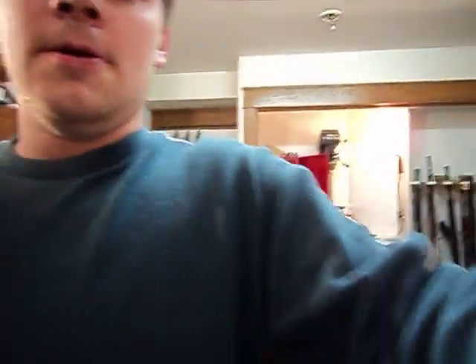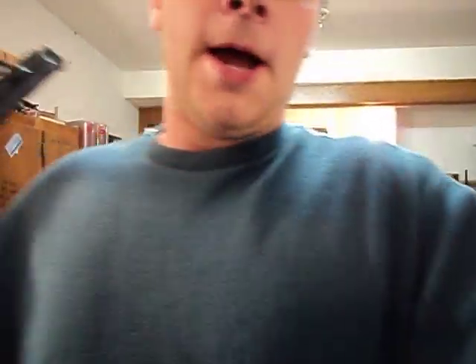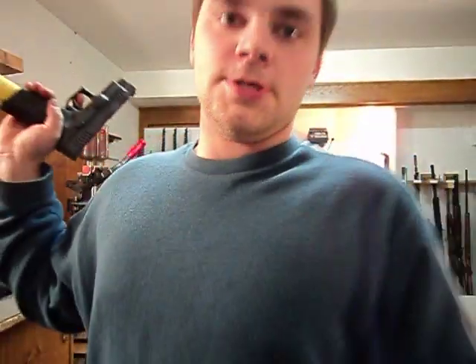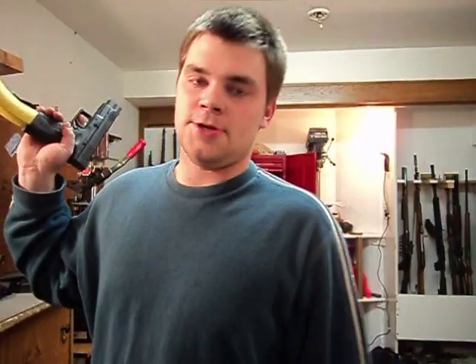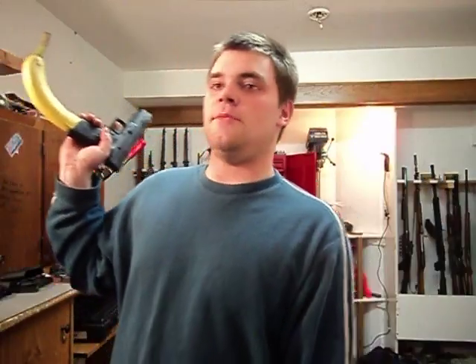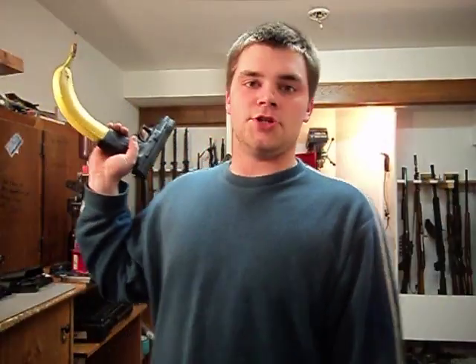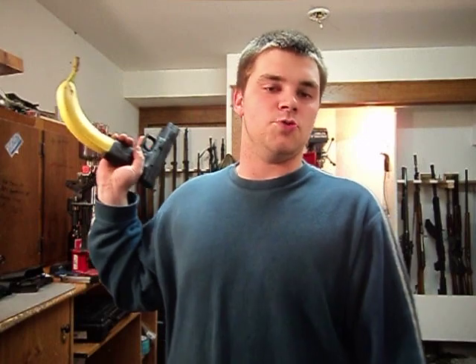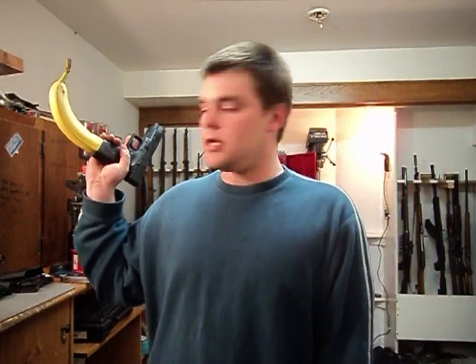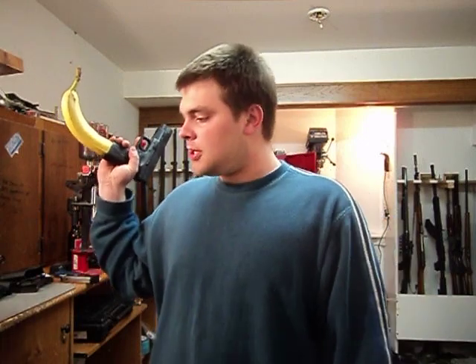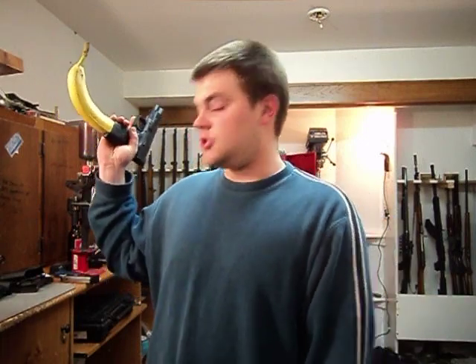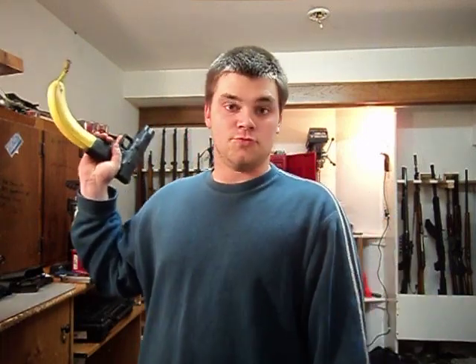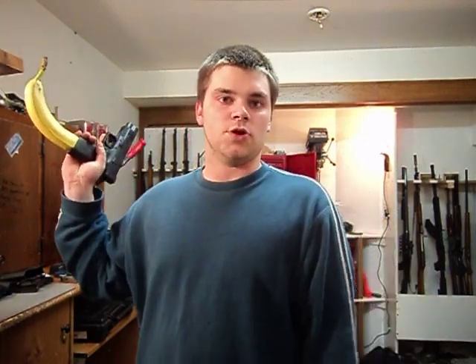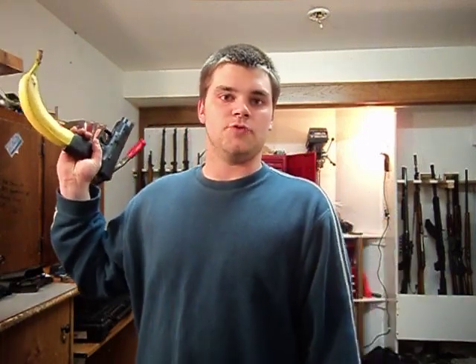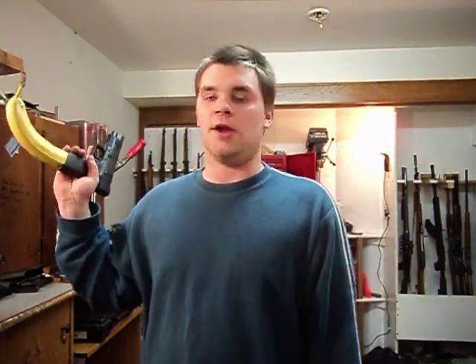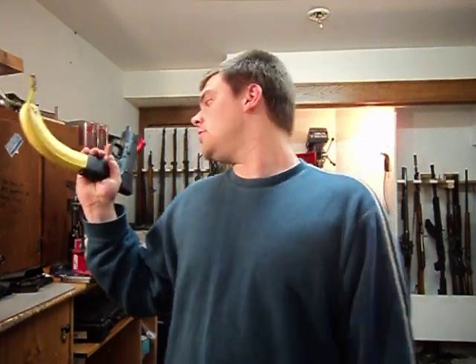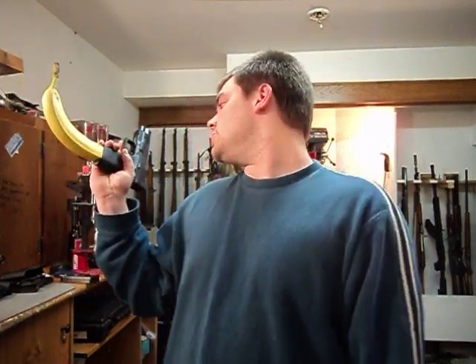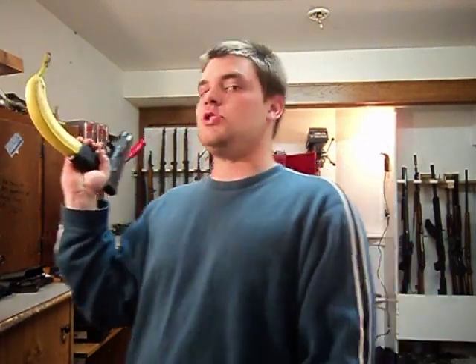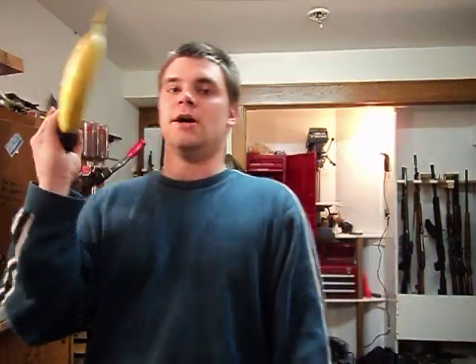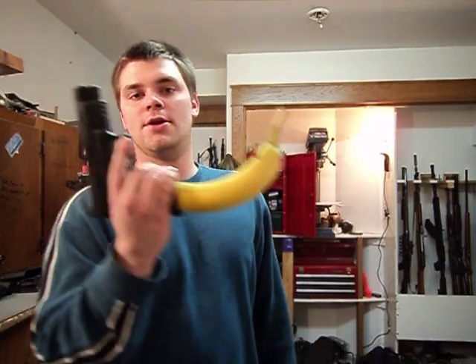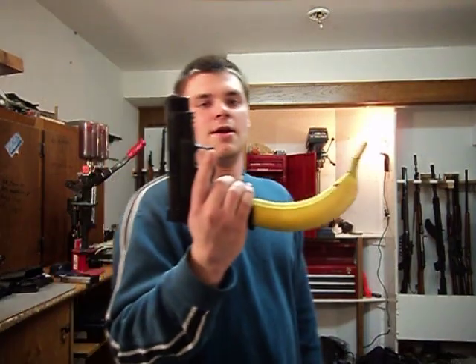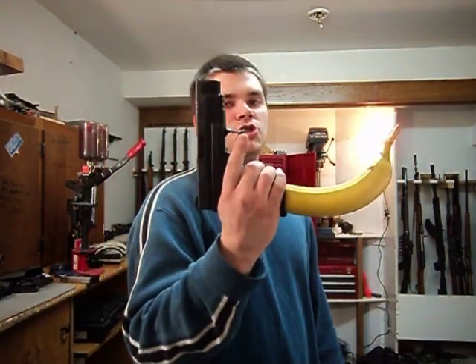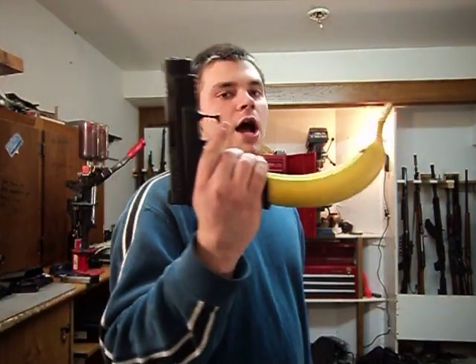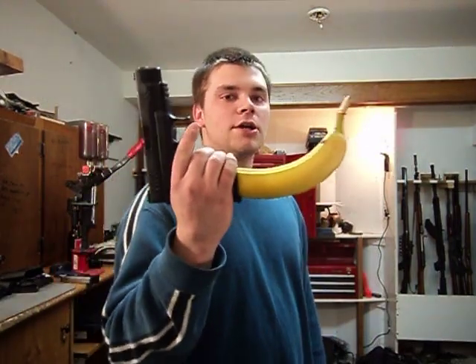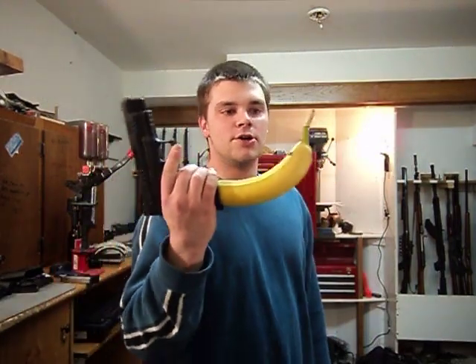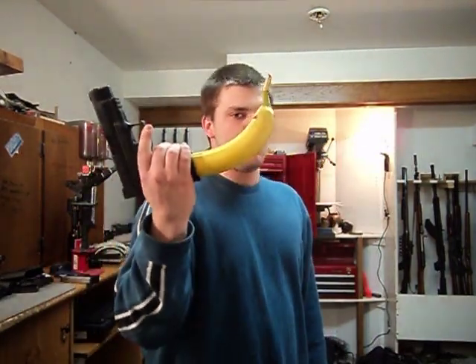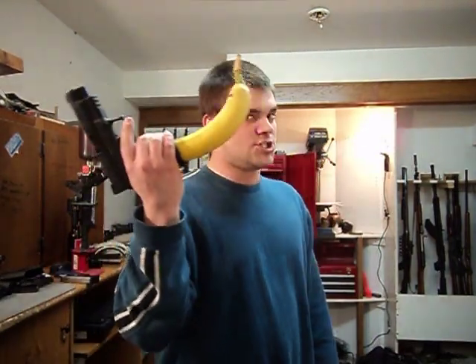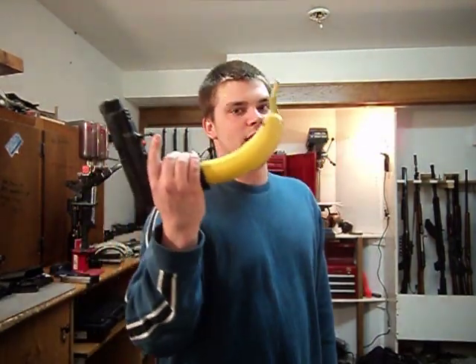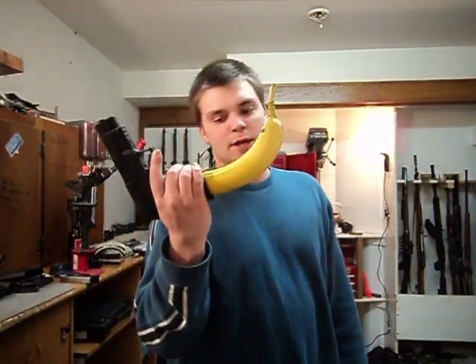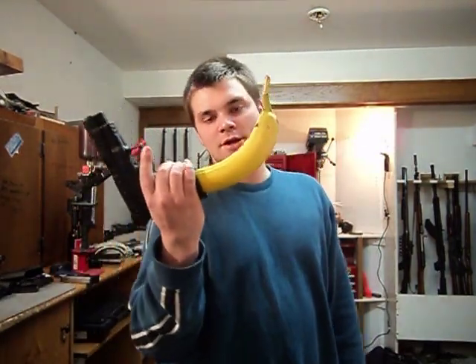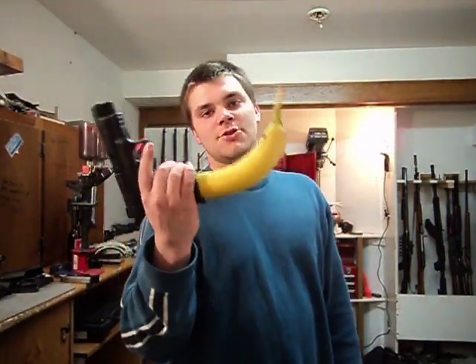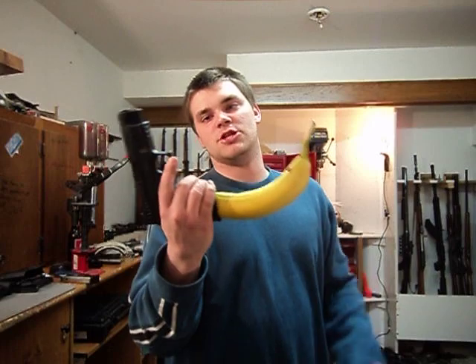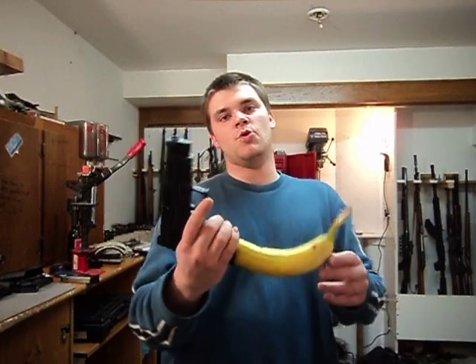Hi guys. Today I'm here — I just got a new gun and some cool clips. I just picked up this new Glock with the extended banana clip. As you can see, it's pretty cool.